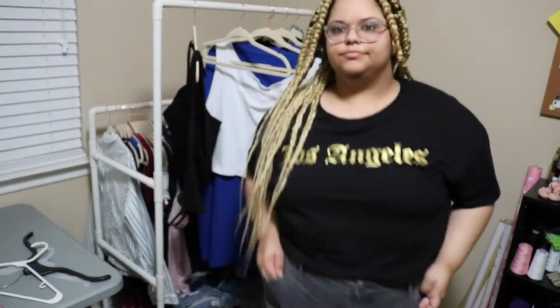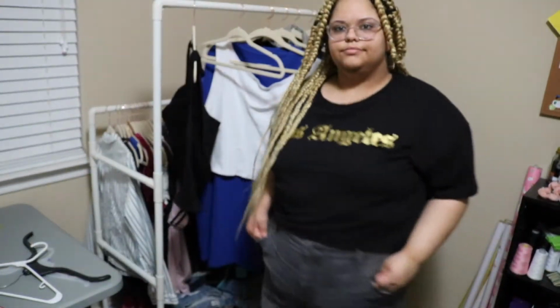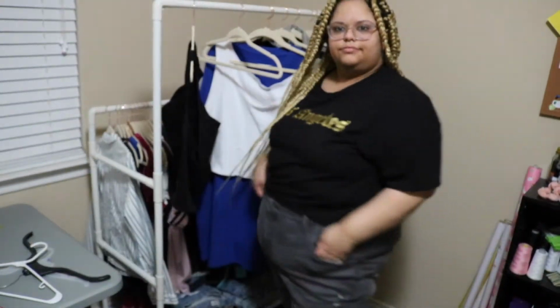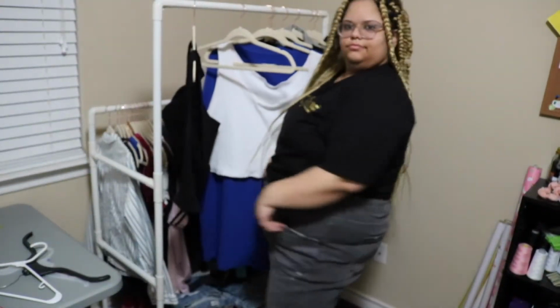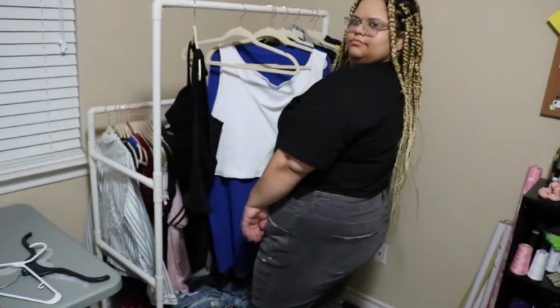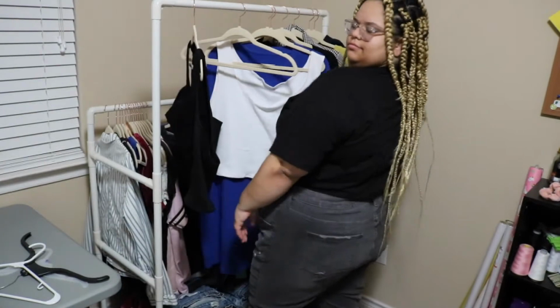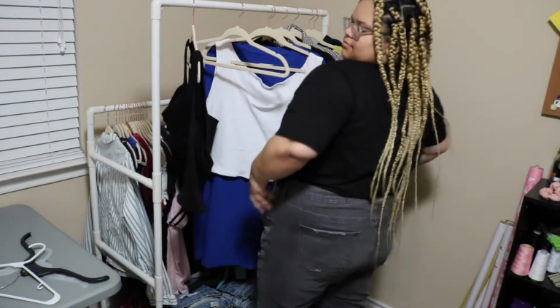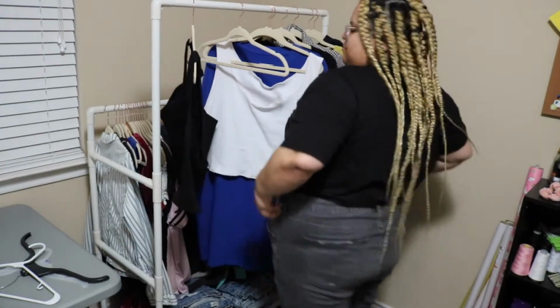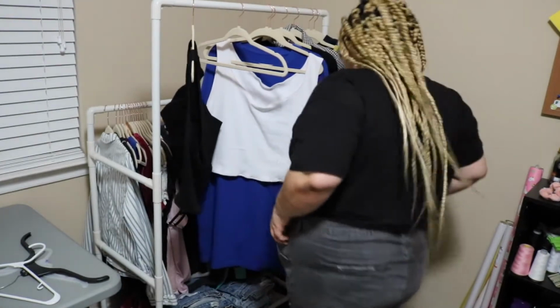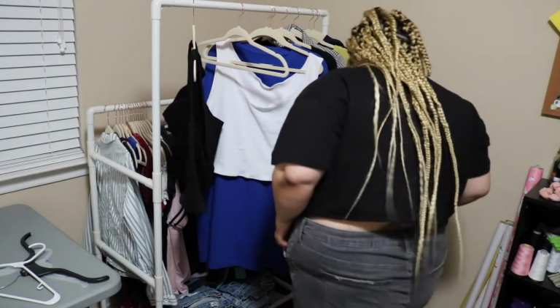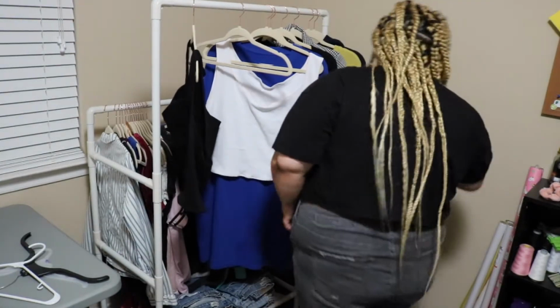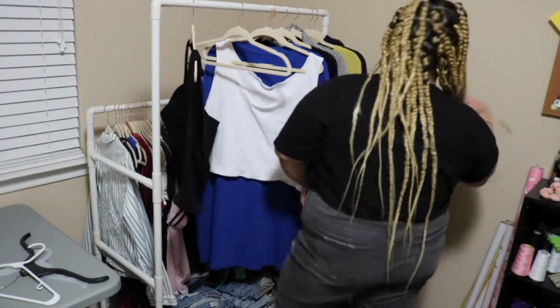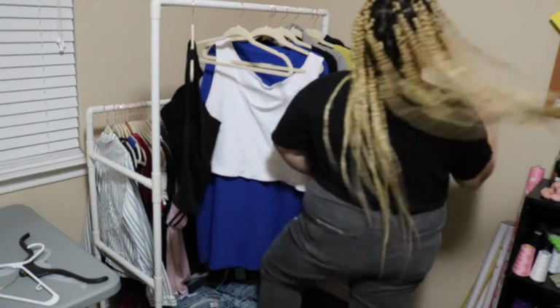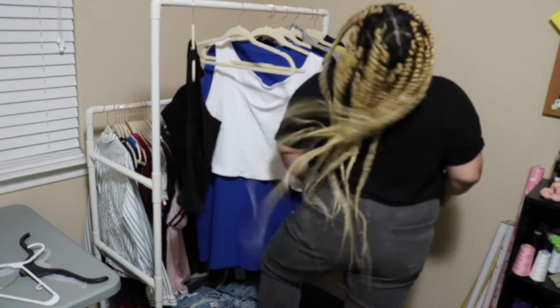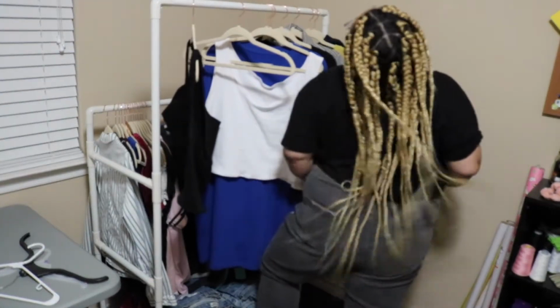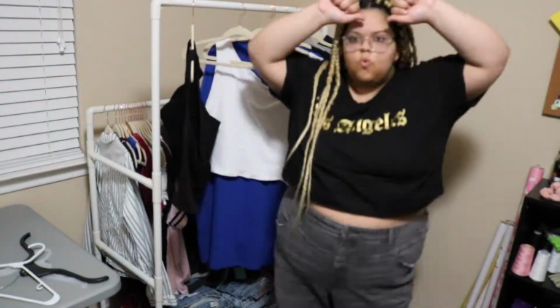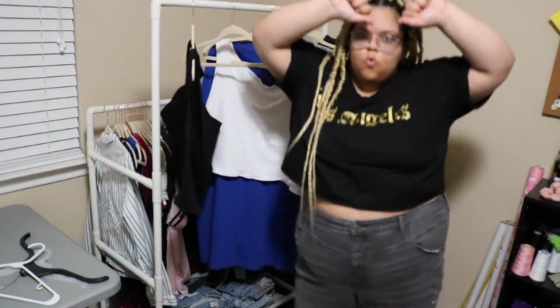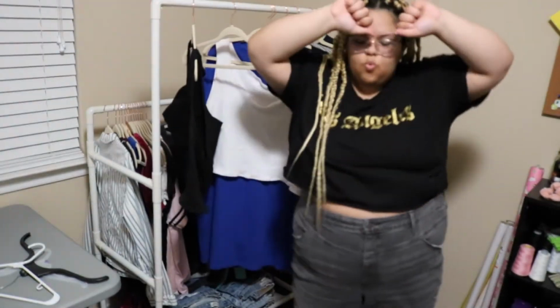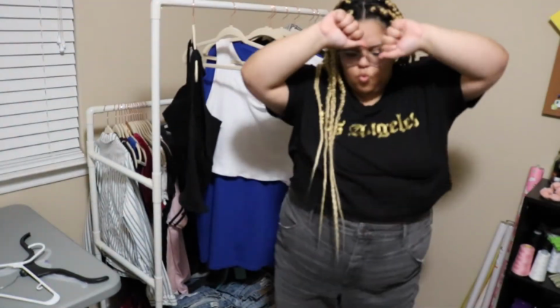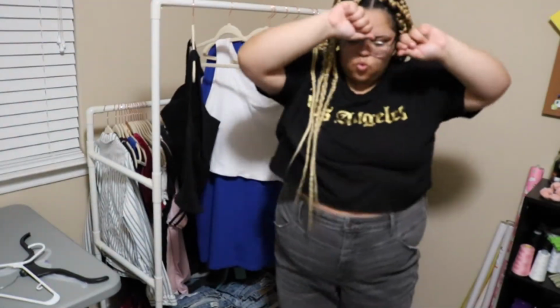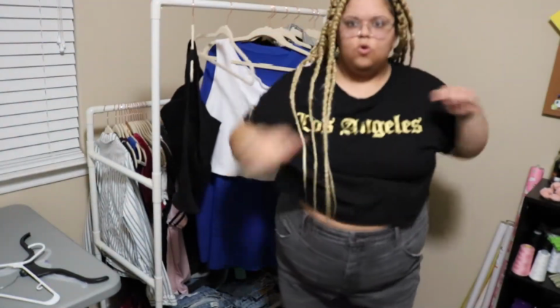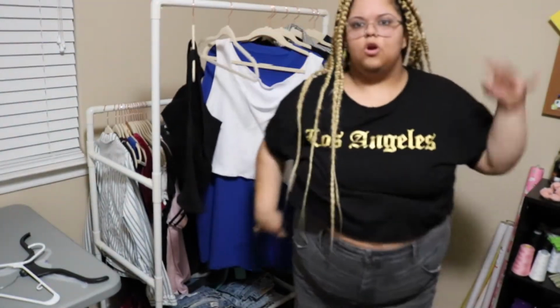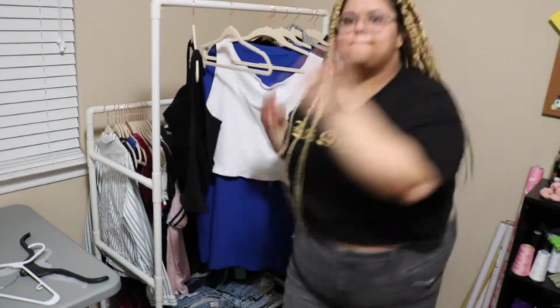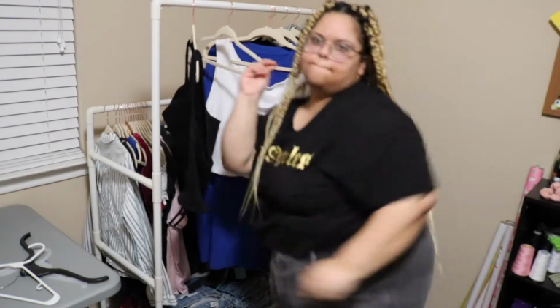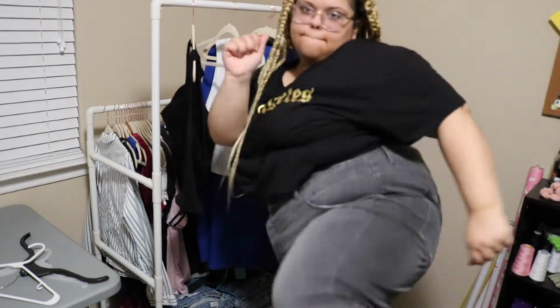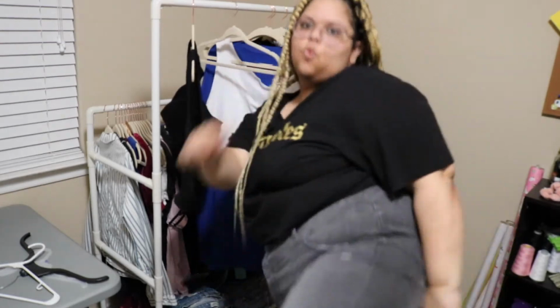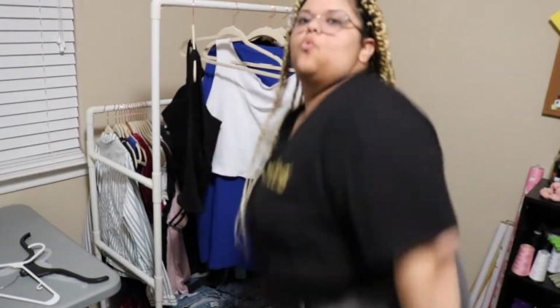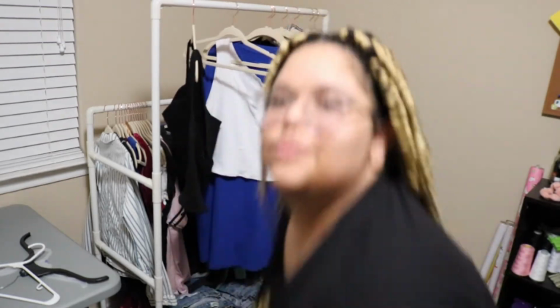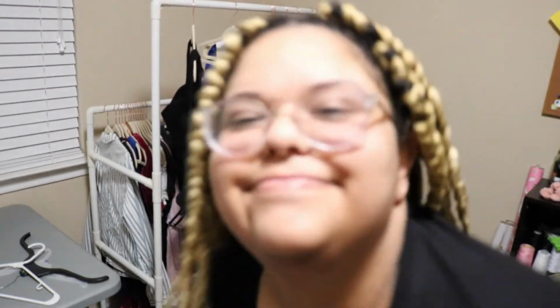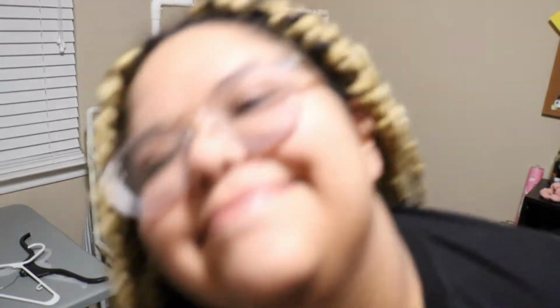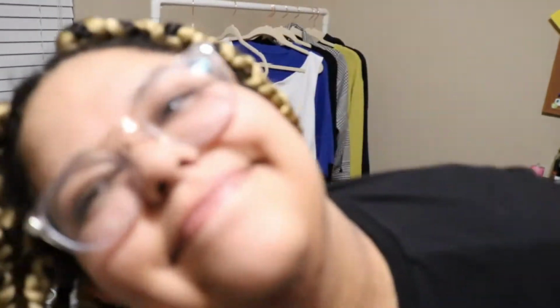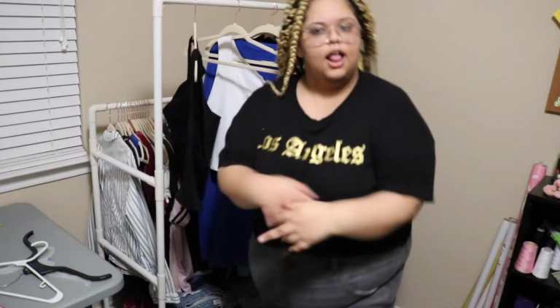I got this top from Forever 21, and yeah, I really like it. It's cropped just right at a good length that's not too tight.